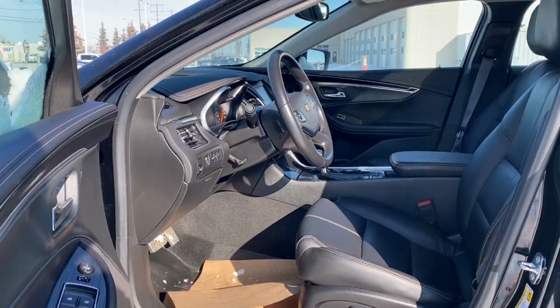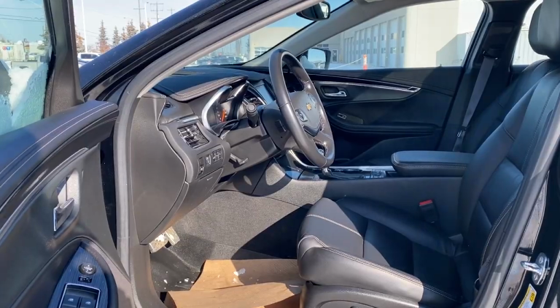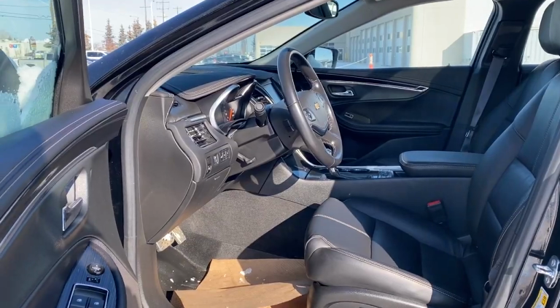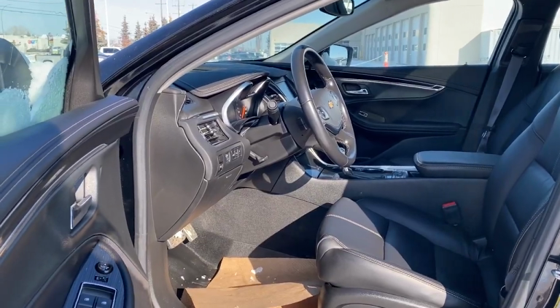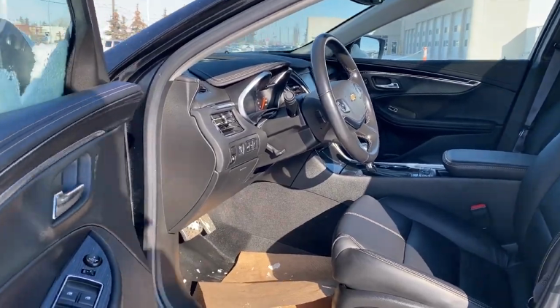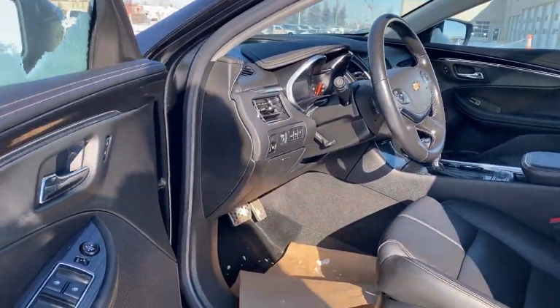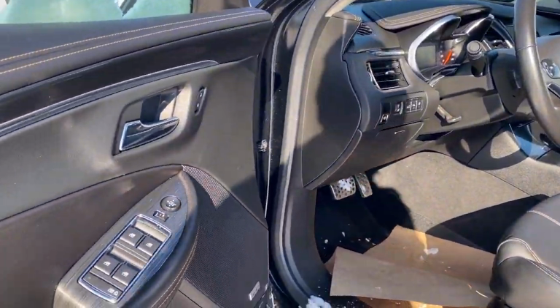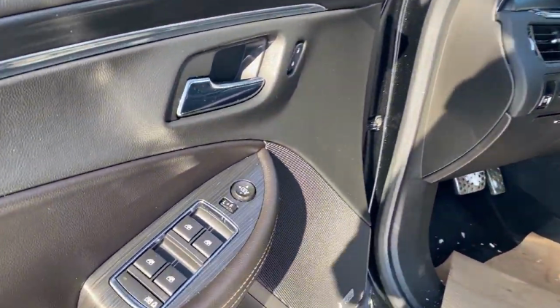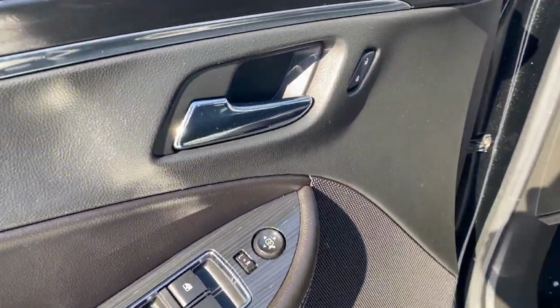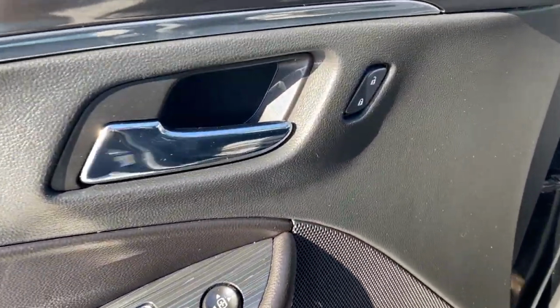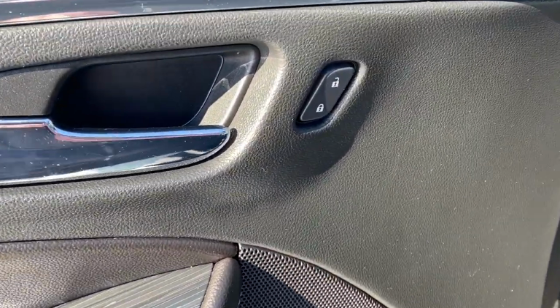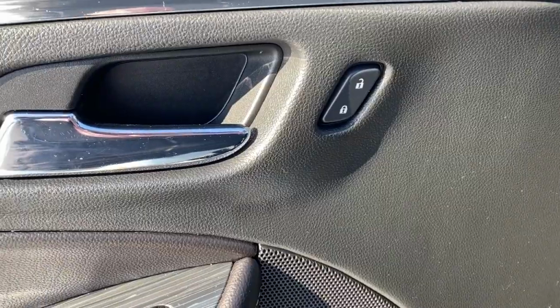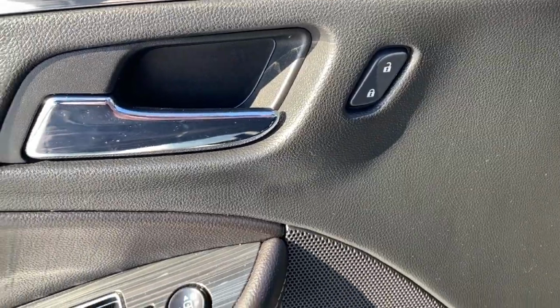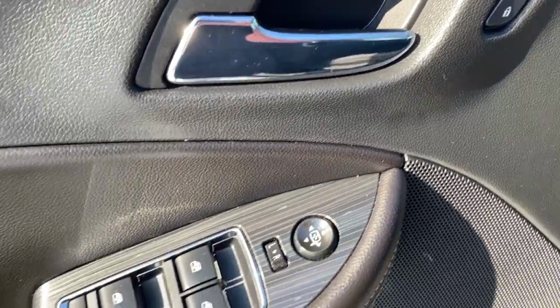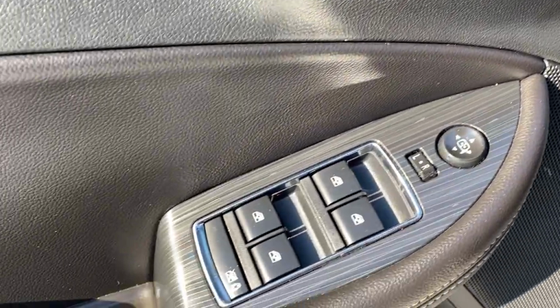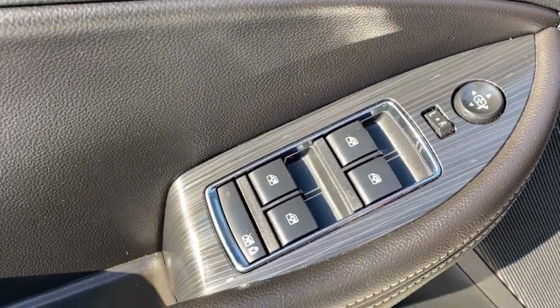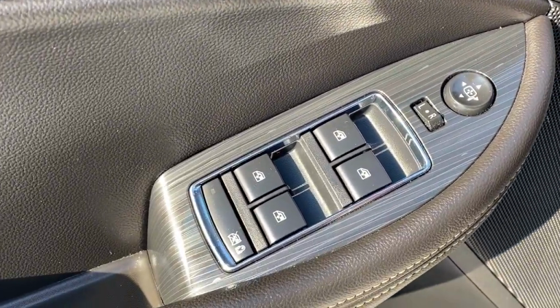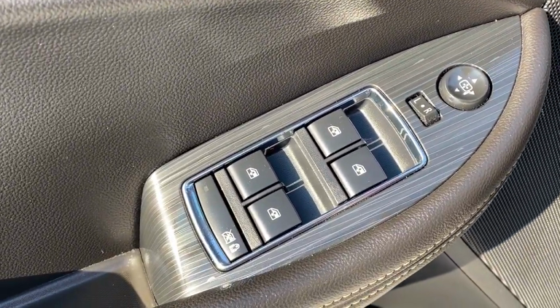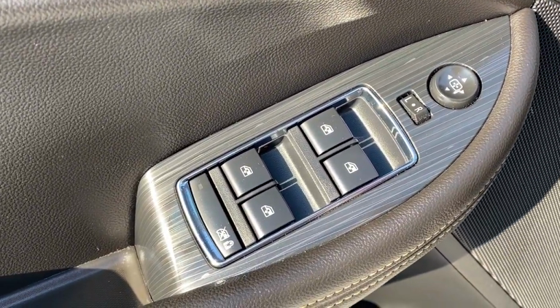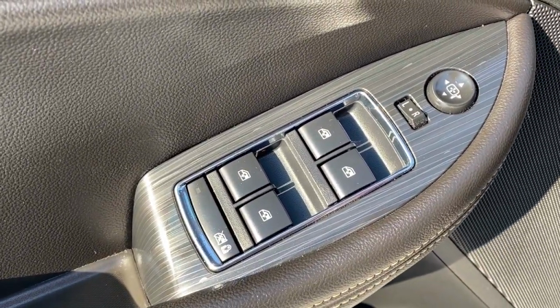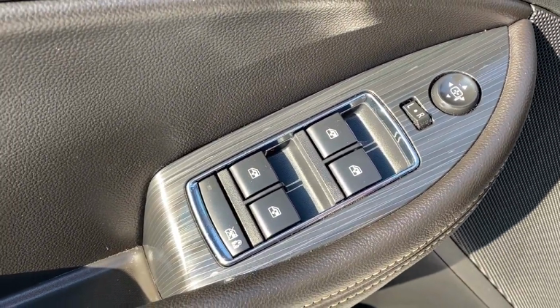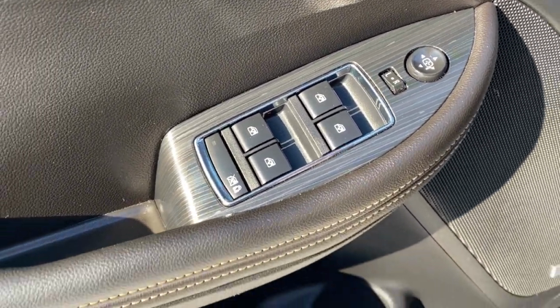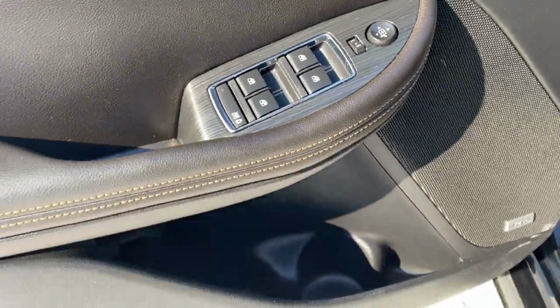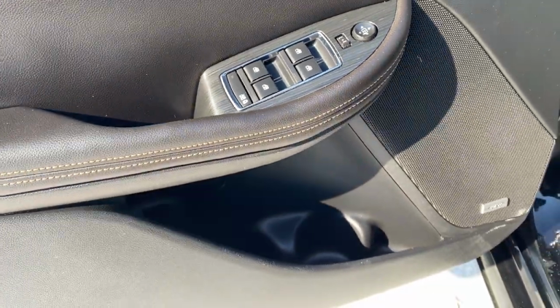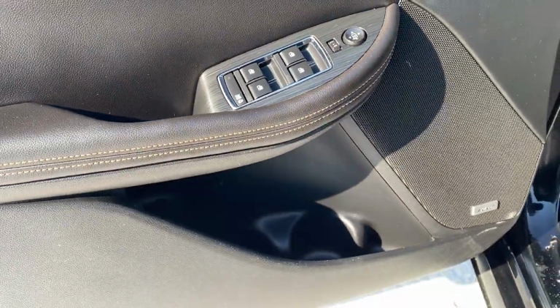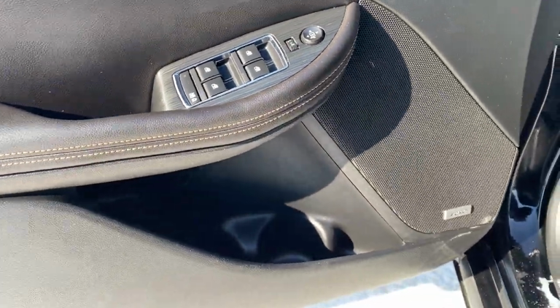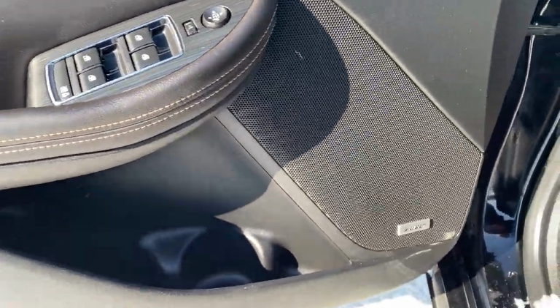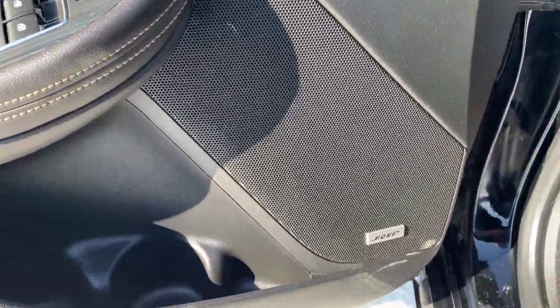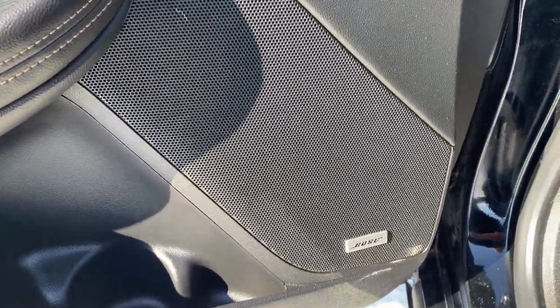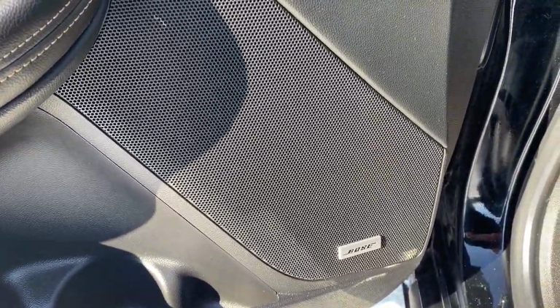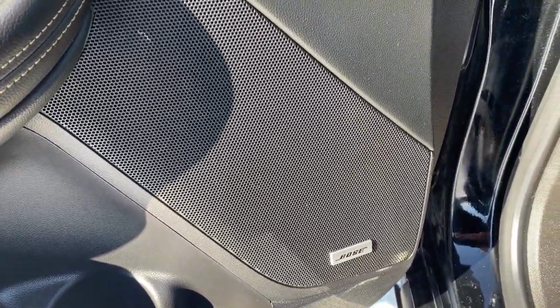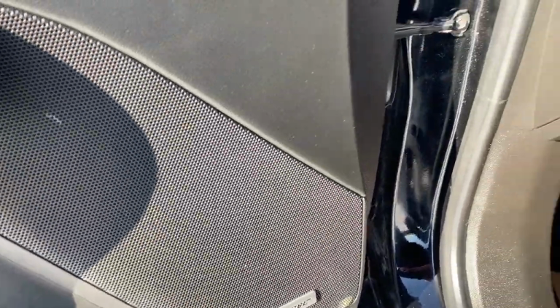We're going to start by taking a look inside the front of the Impala. The driver's door has power door locks, power windows, power side mirrors, the child lock button, door storage with a cup holder, and a premium Bose sound system.